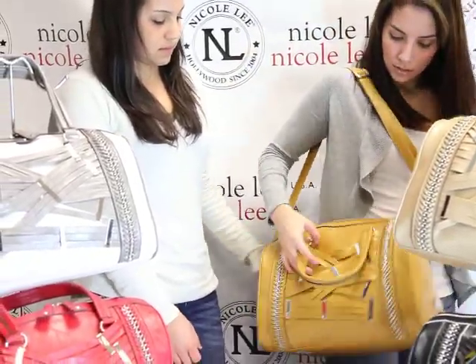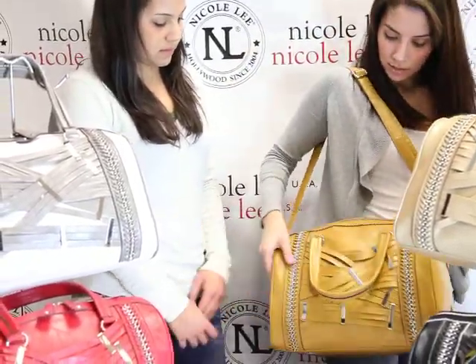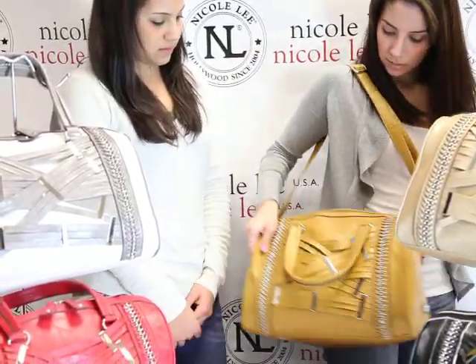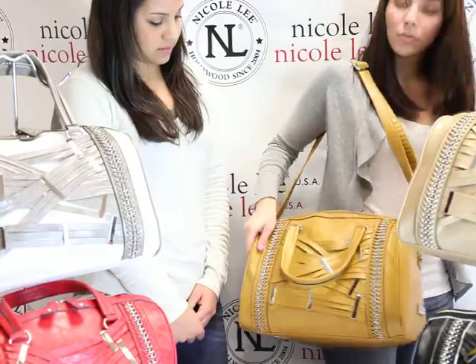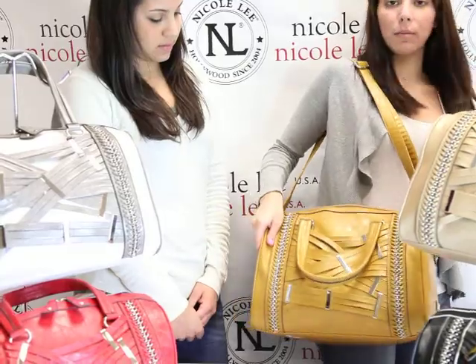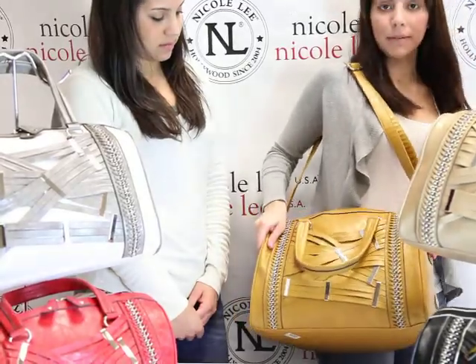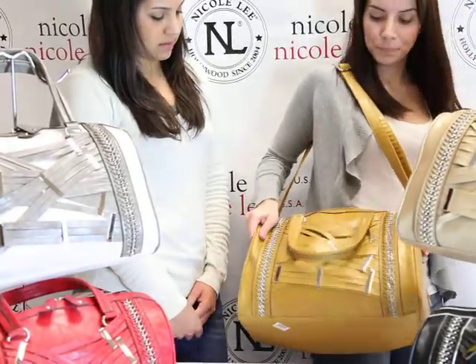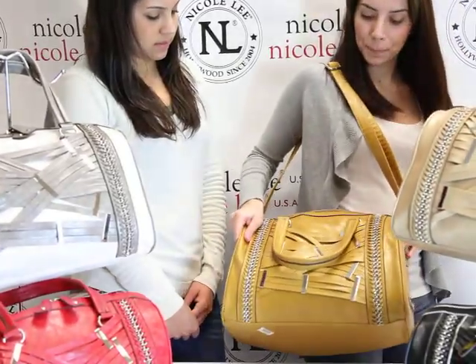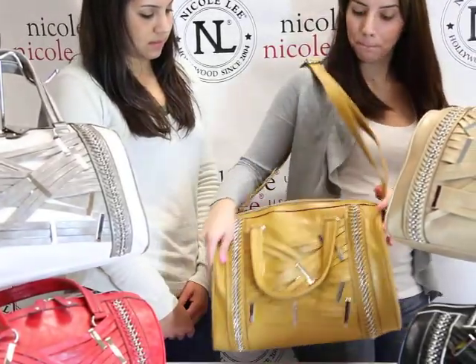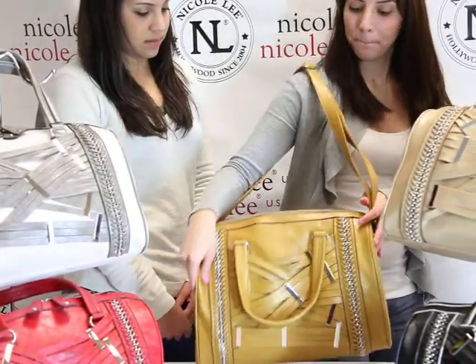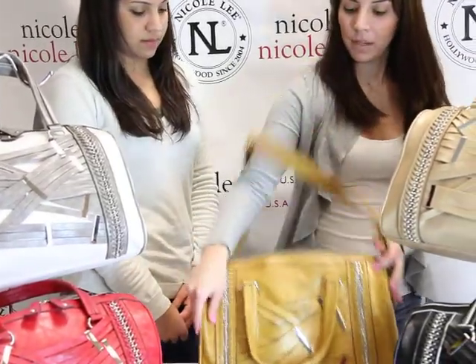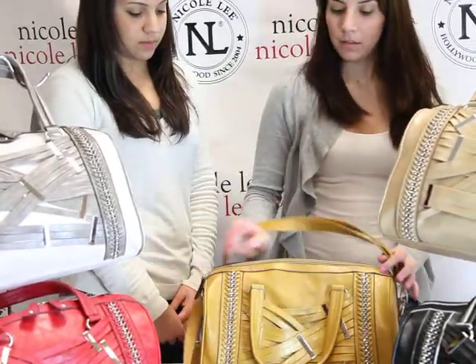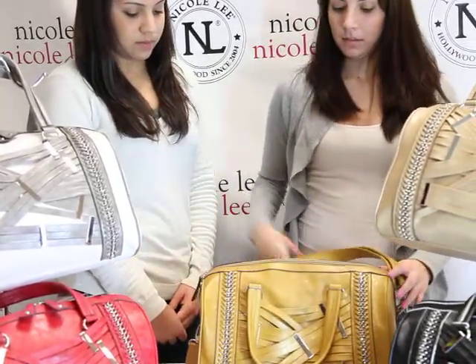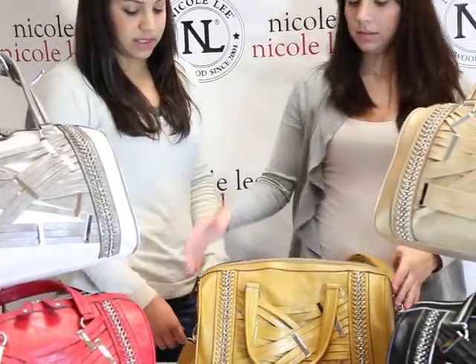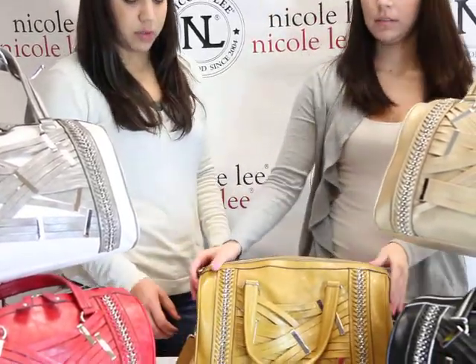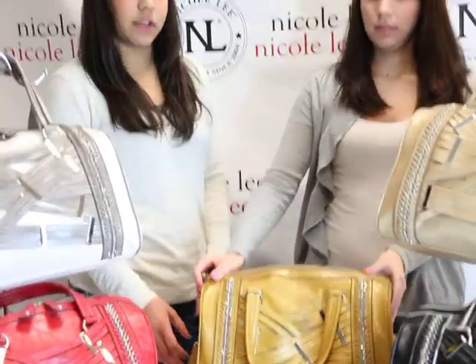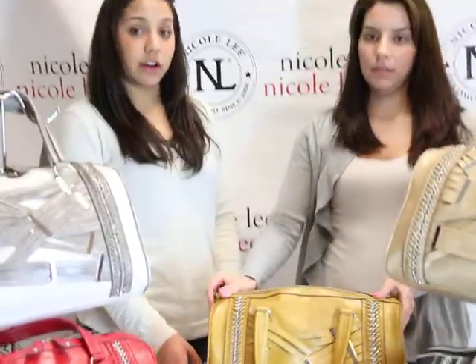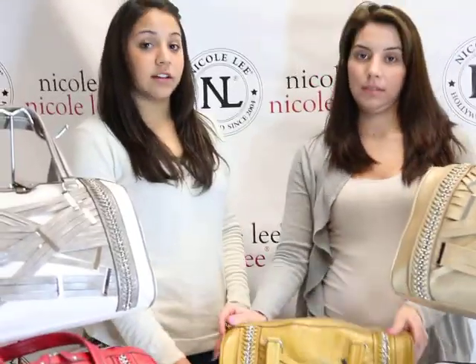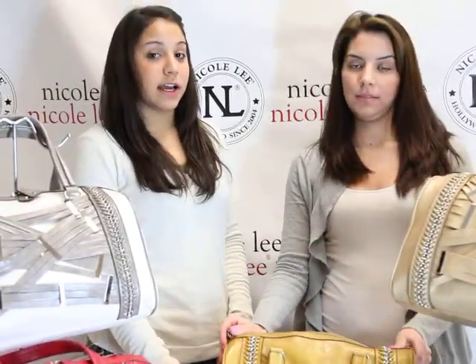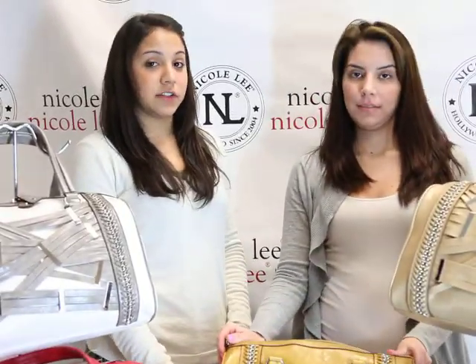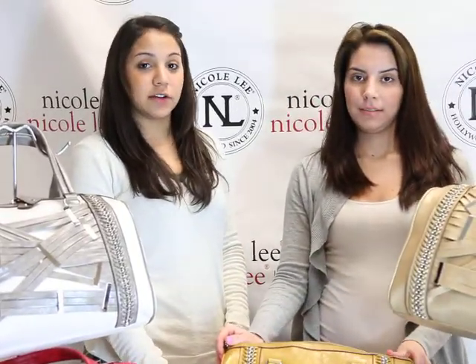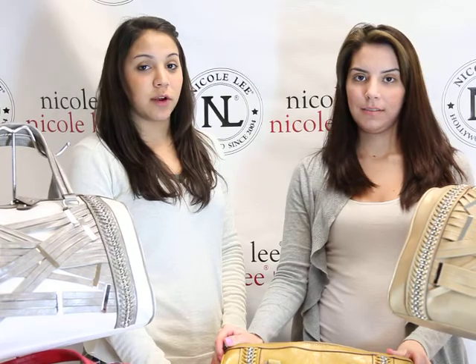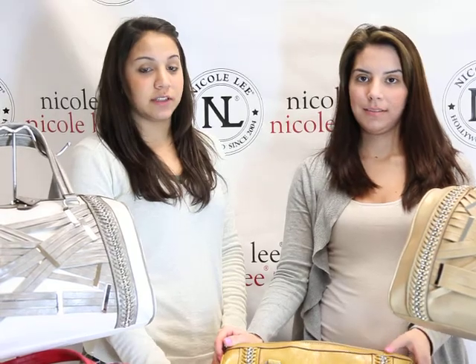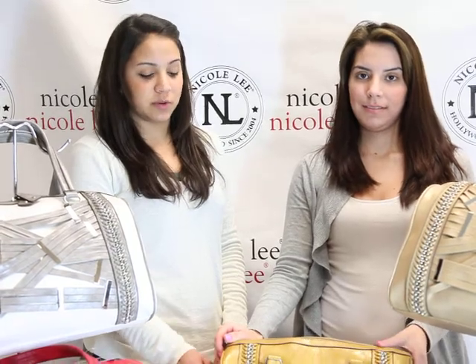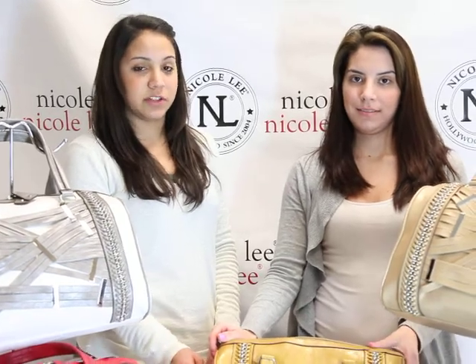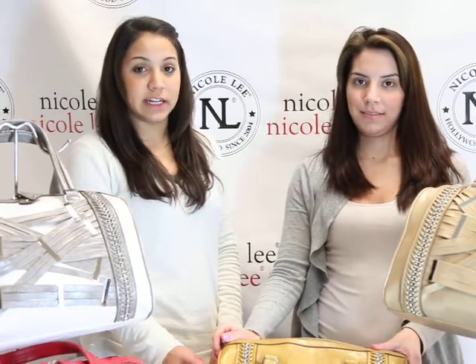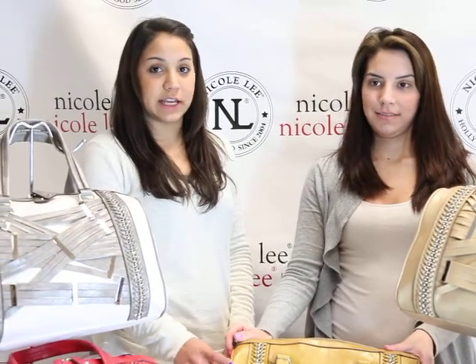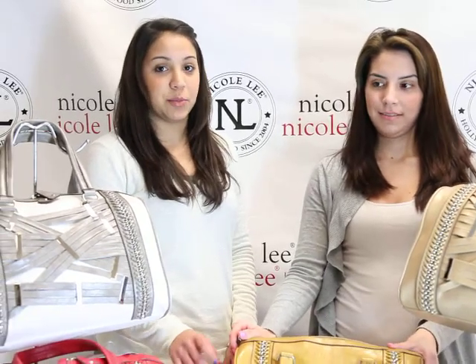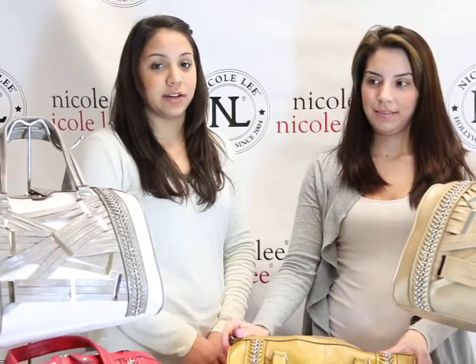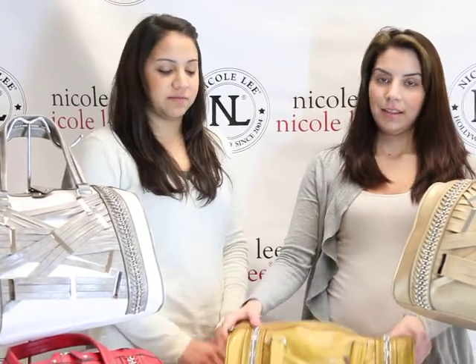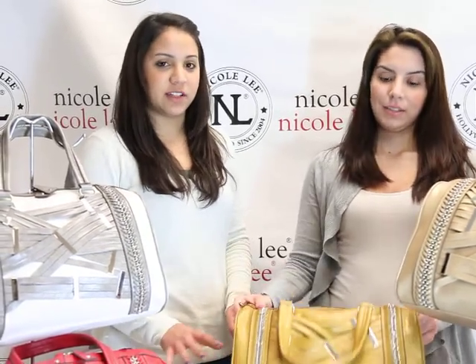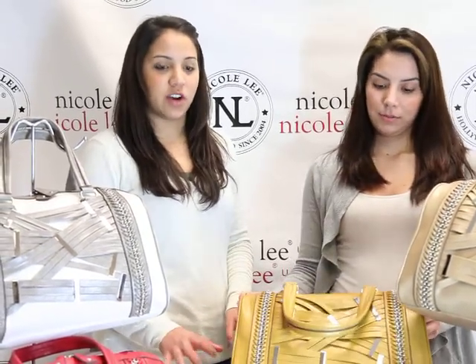It's a nice travel bag — a perfect carry-on size. You can't go wrong on this one when you're taking it to the airport. It's great.